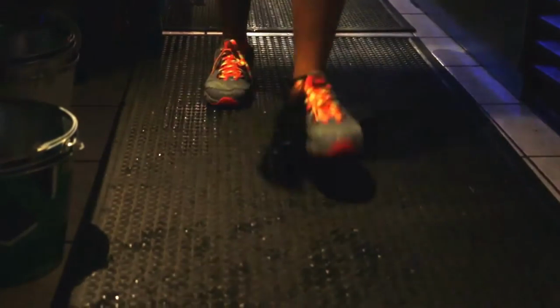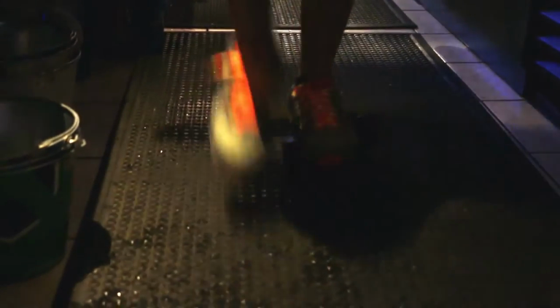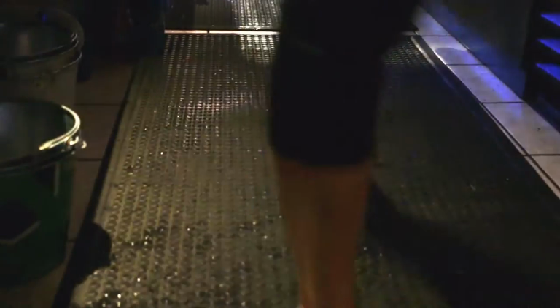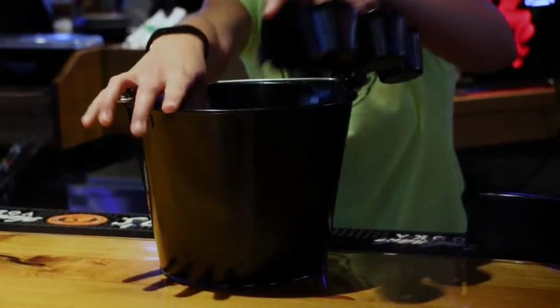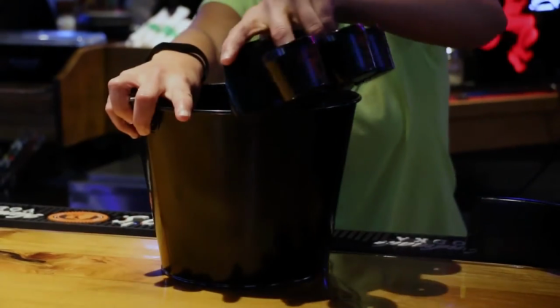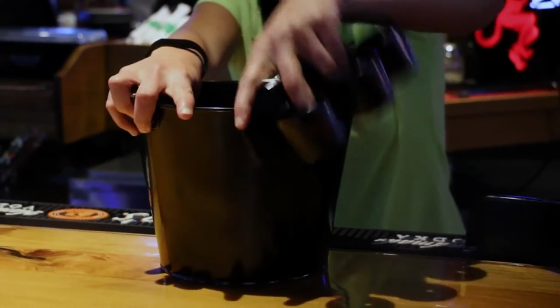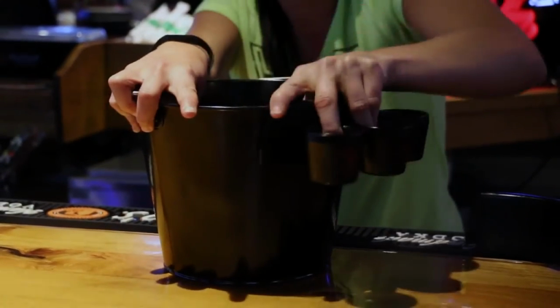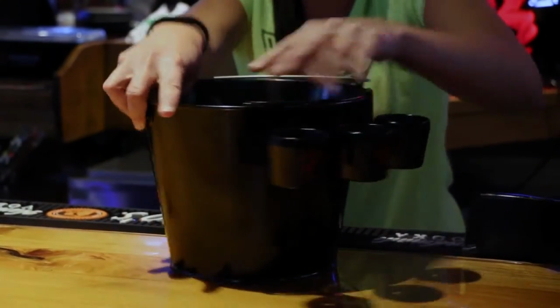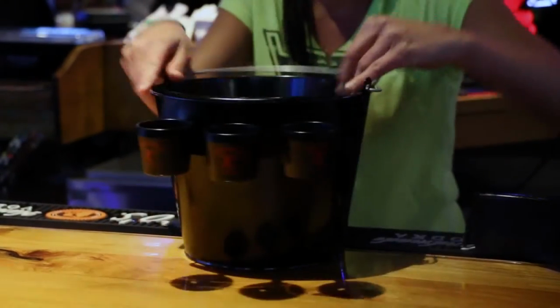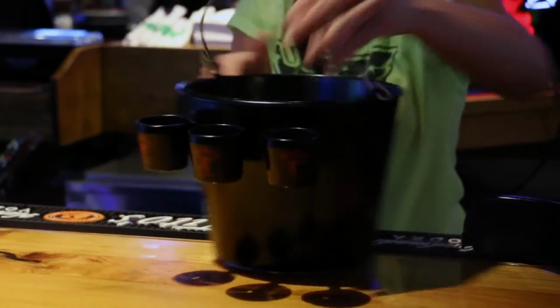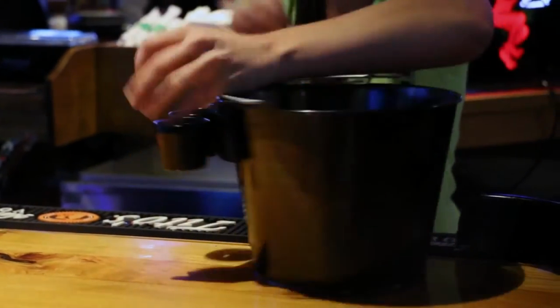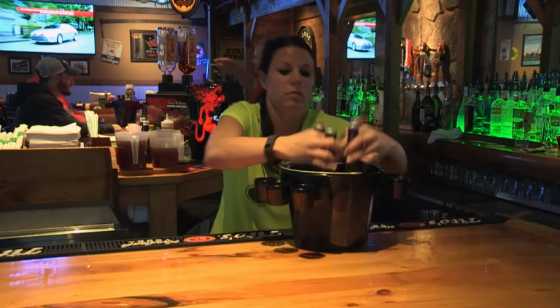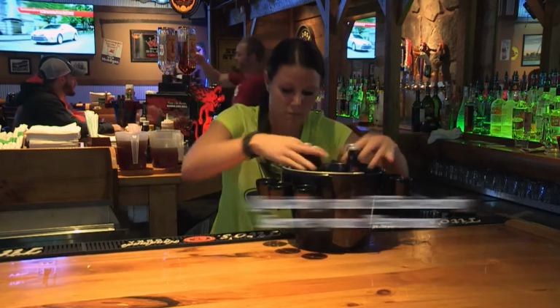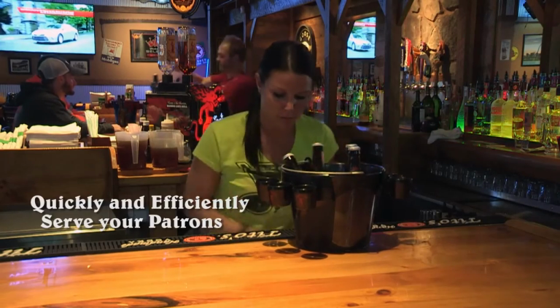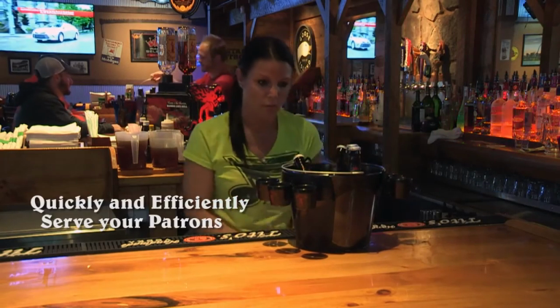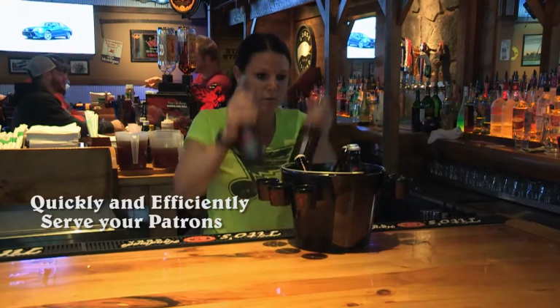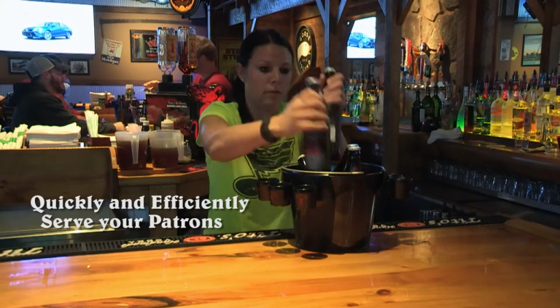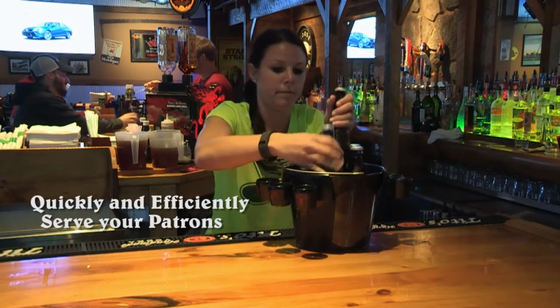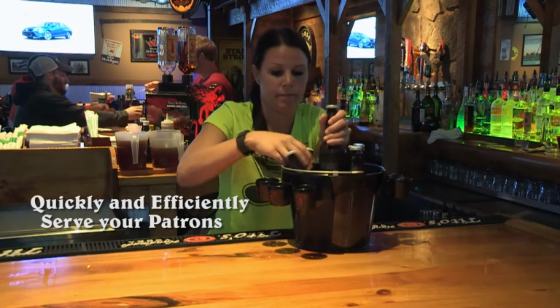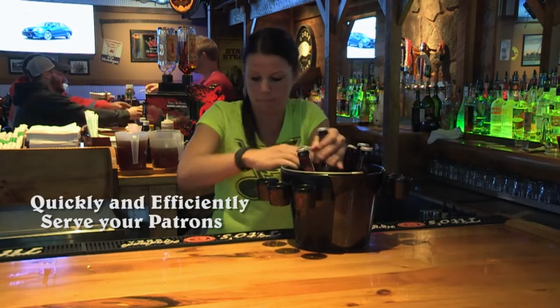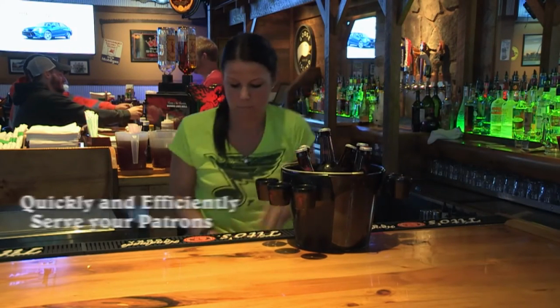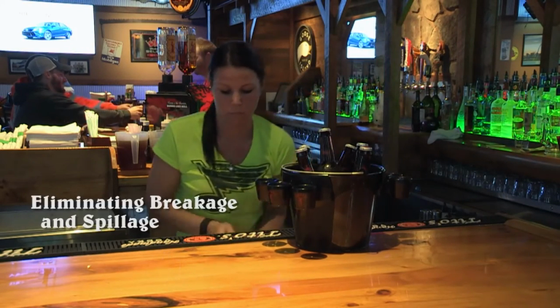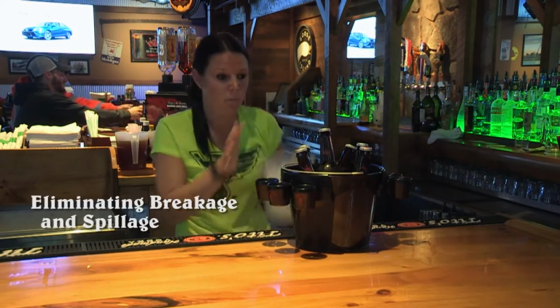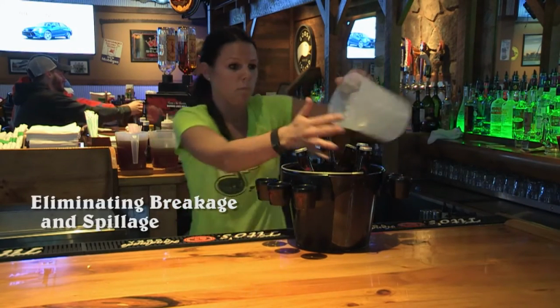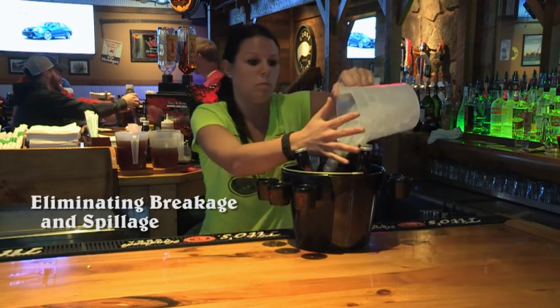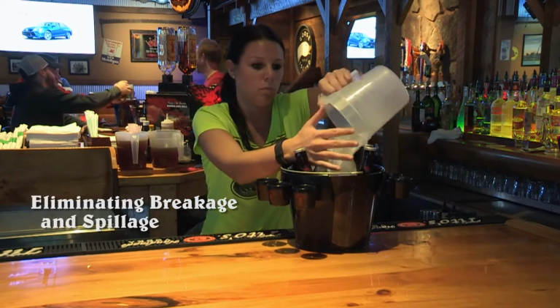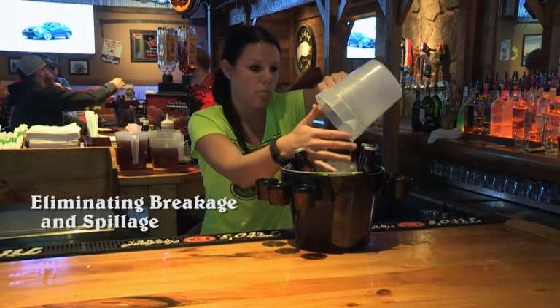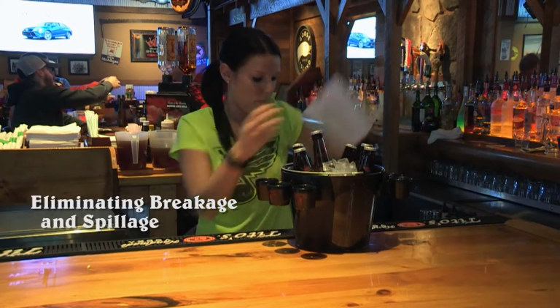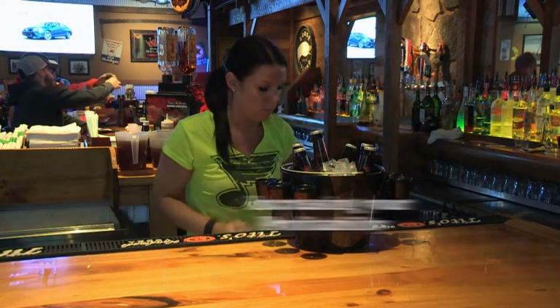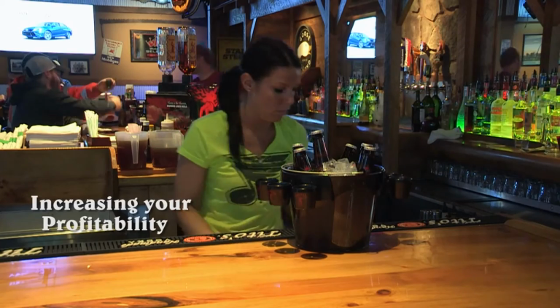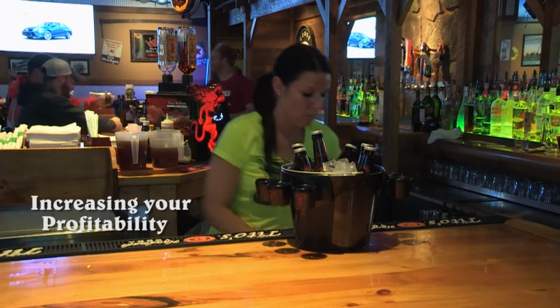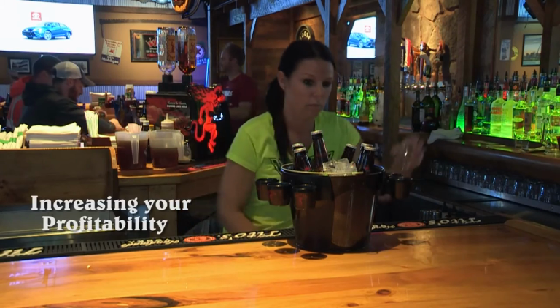They snap easily onto any beer bucket to create a two-step drop to quickly and efficiently serve your patrons, eliminating breakage and spillage and increasing your profitability.